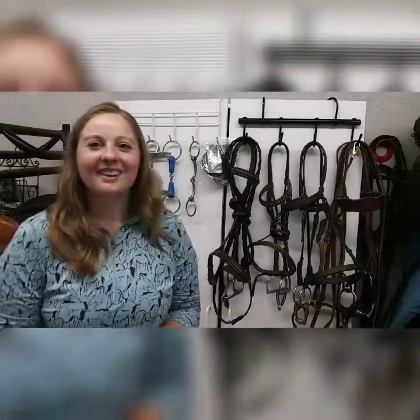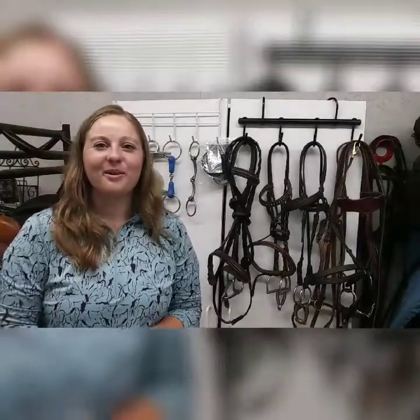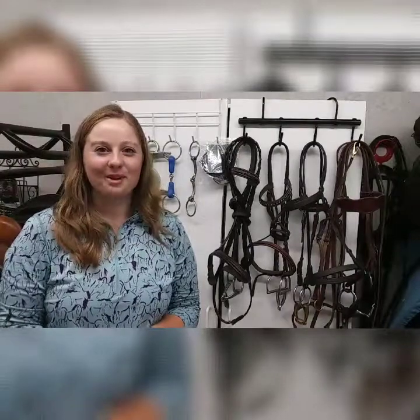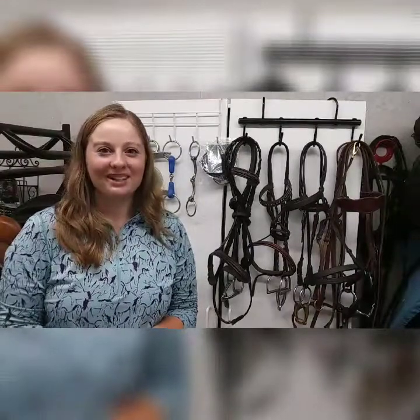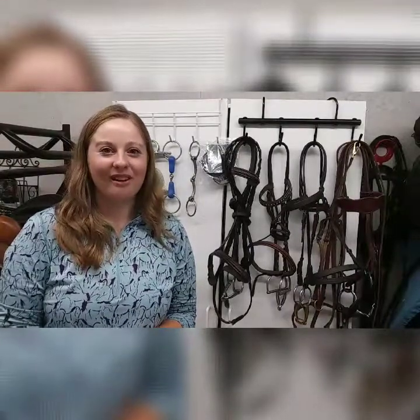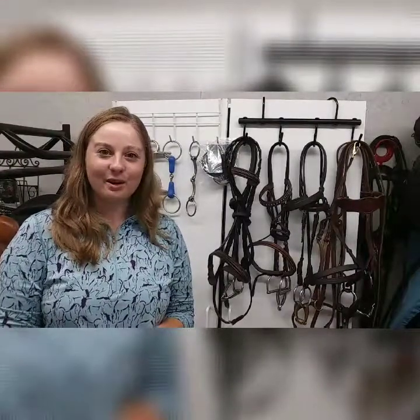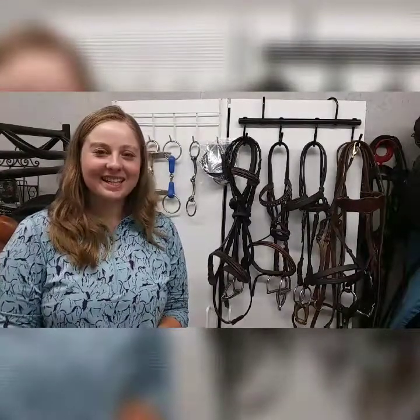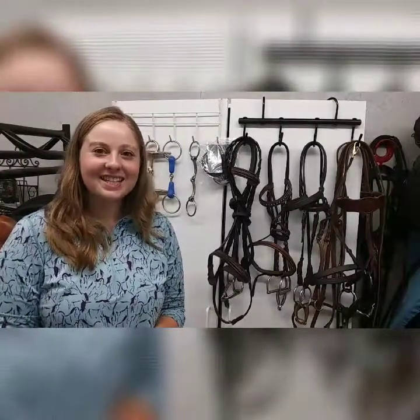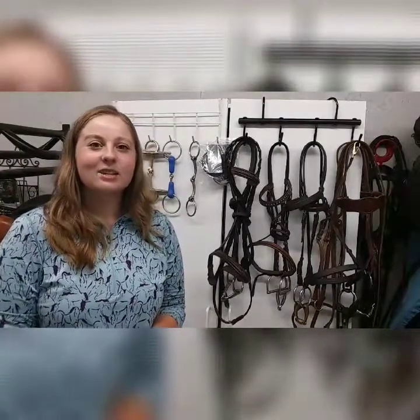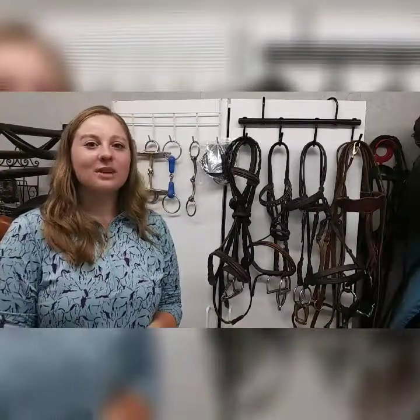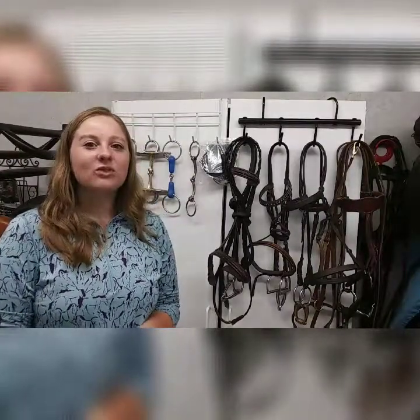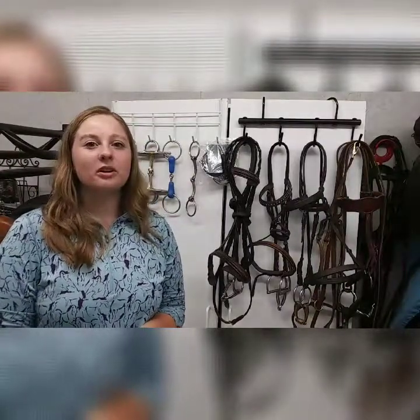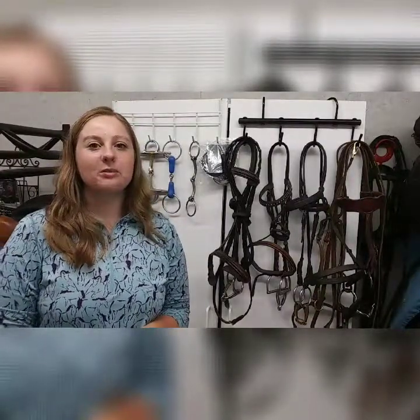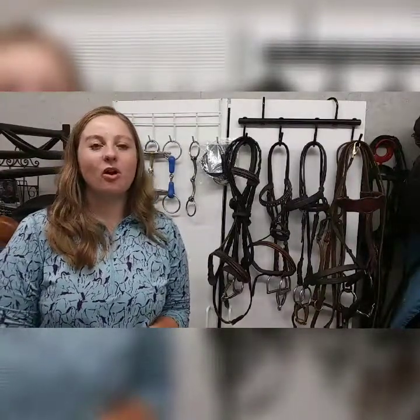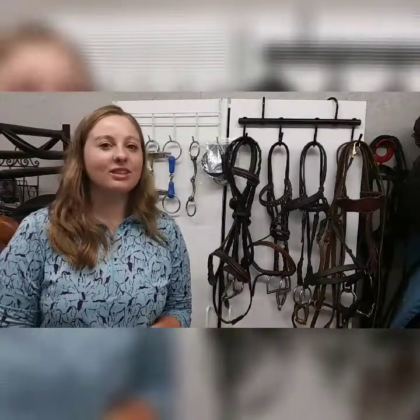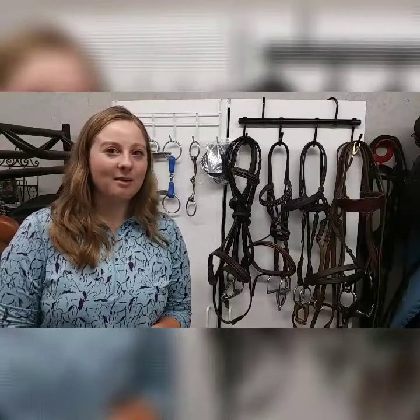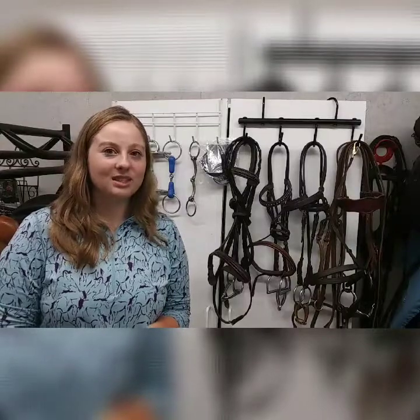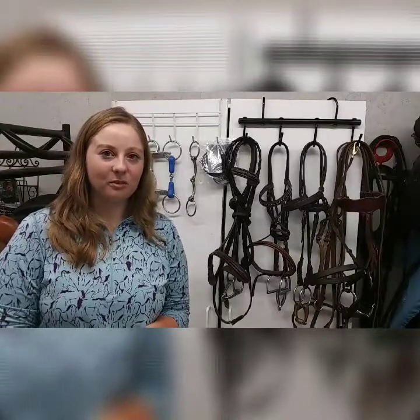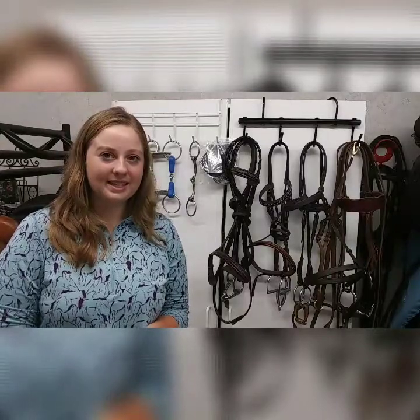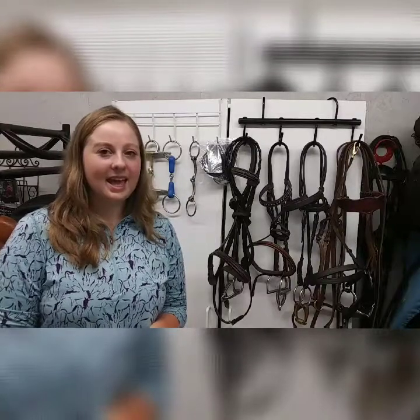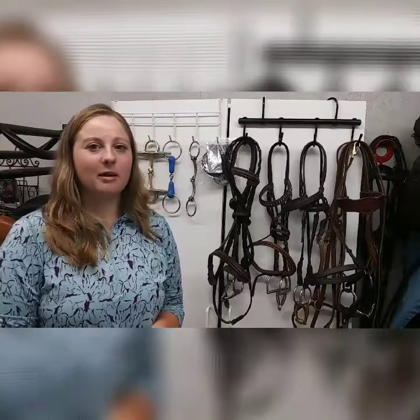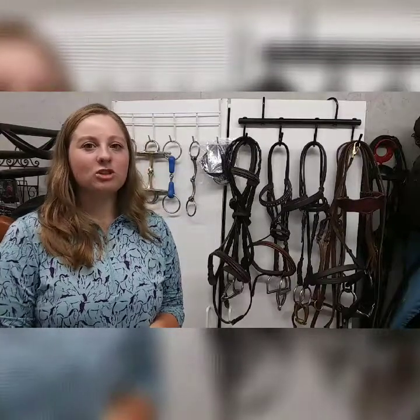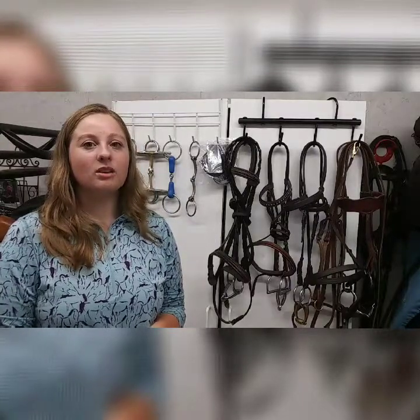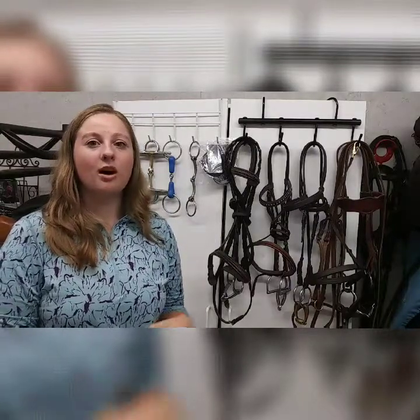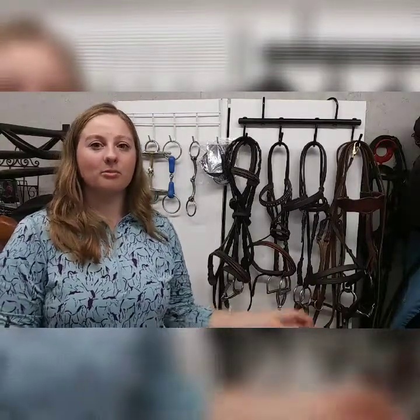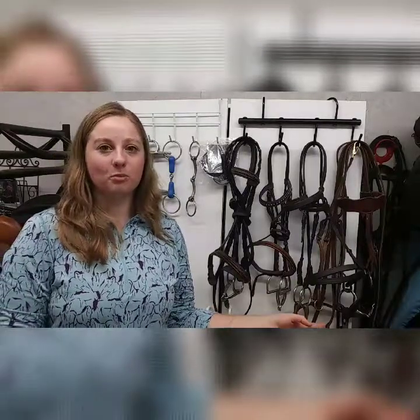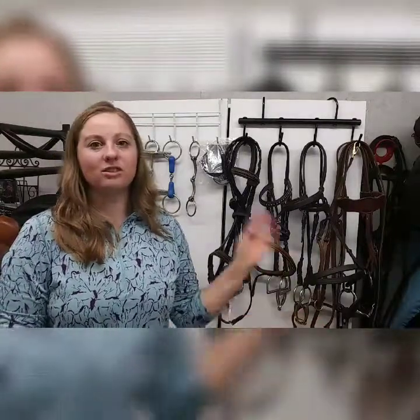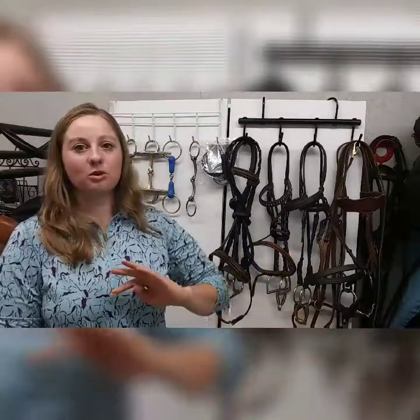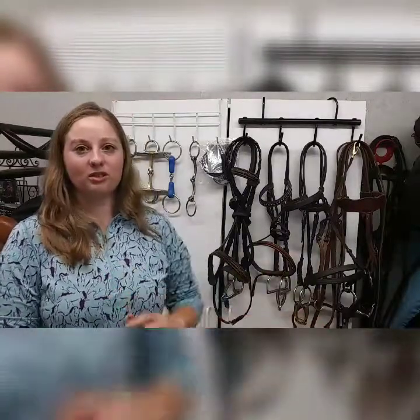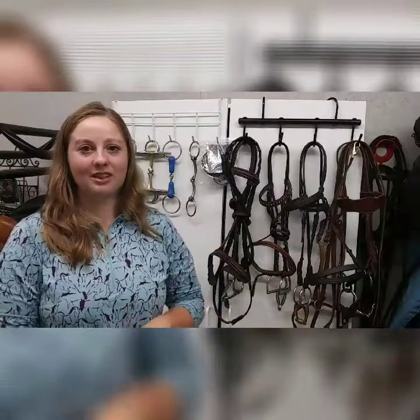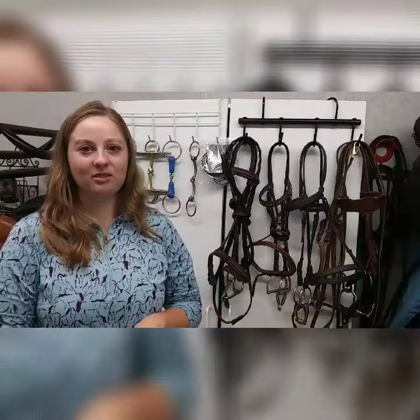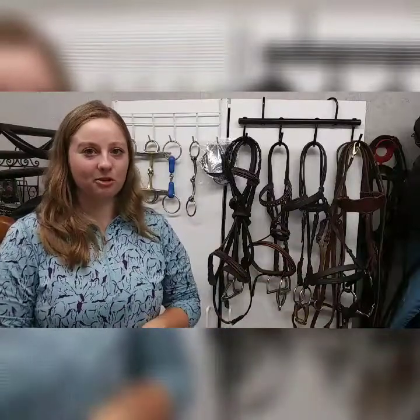Welcome back to our video series. In this video we're going to be going over different types of snaffle bits, and I'm going to be showing you from the most mild to the more severe types of snaffles.